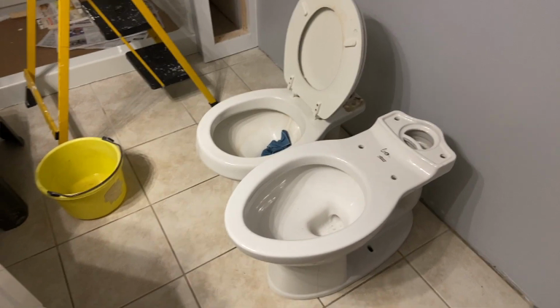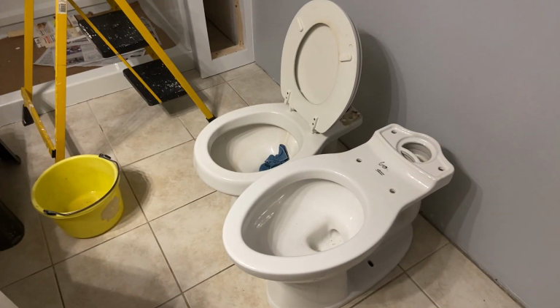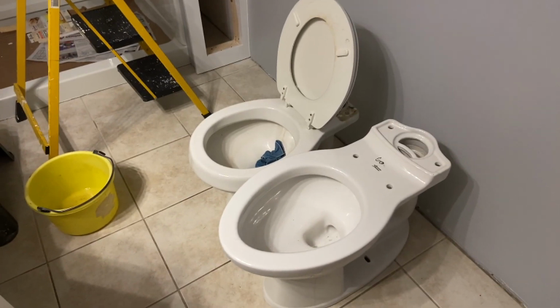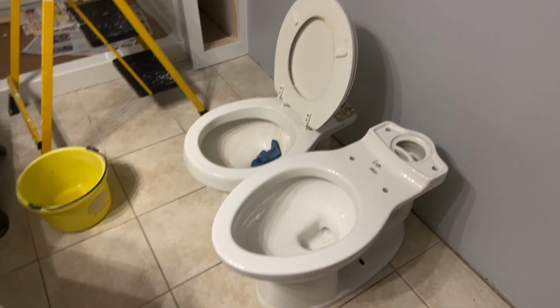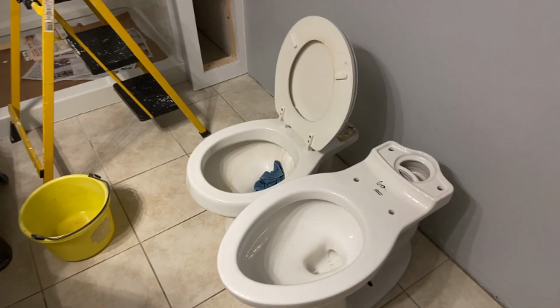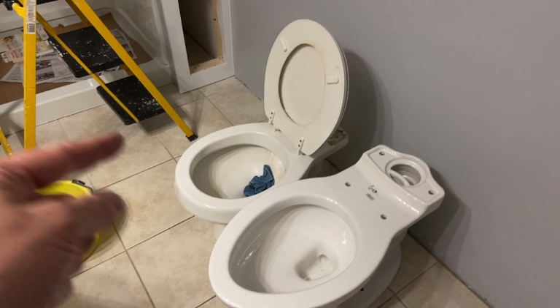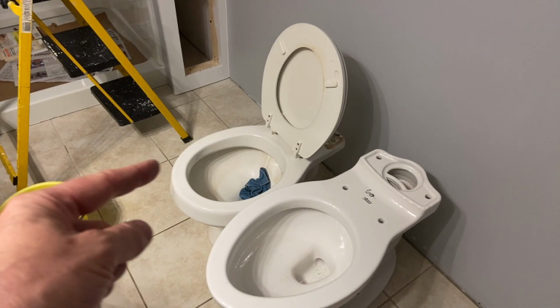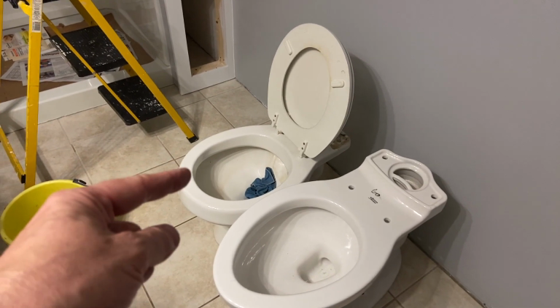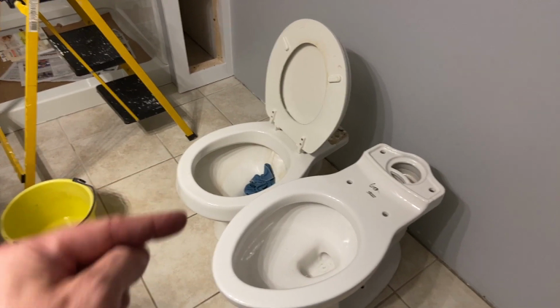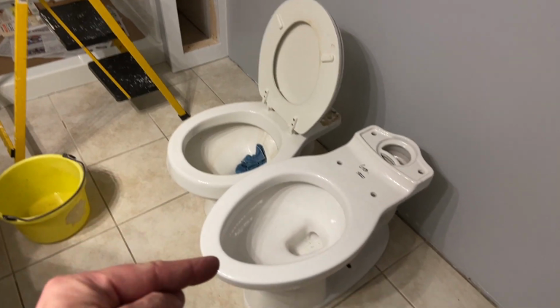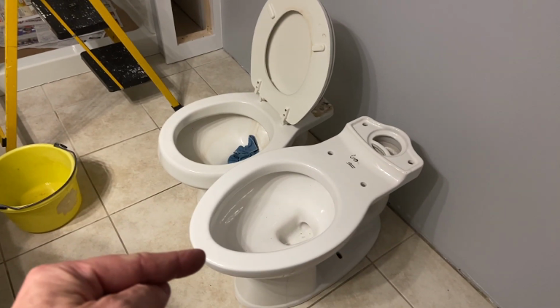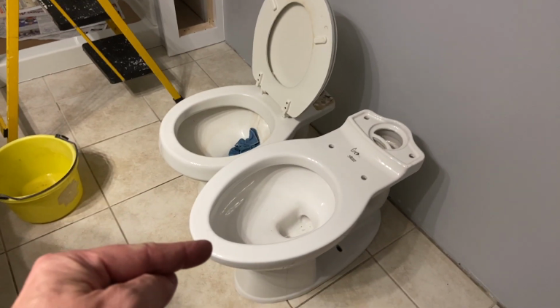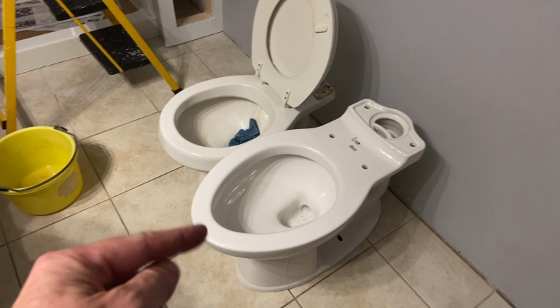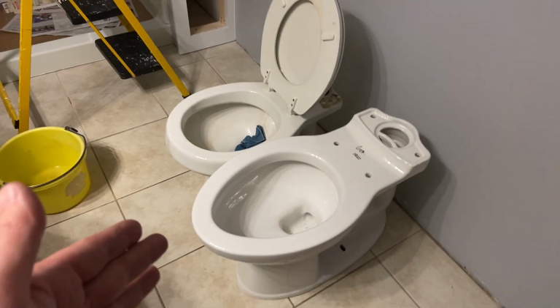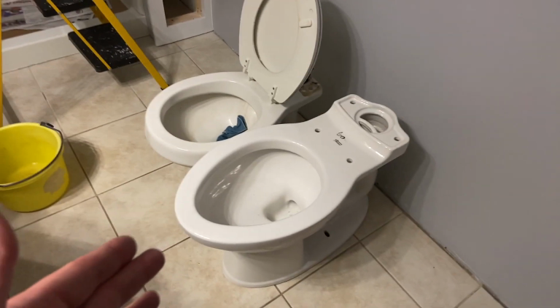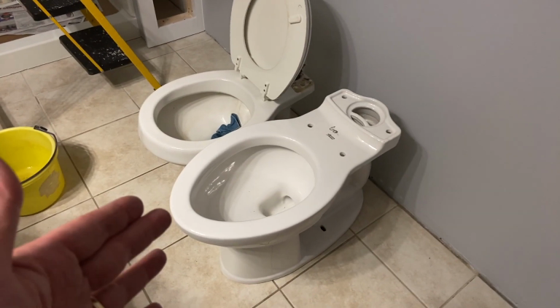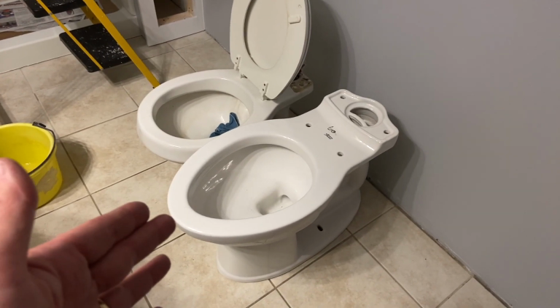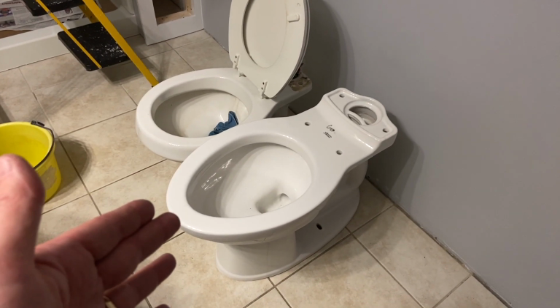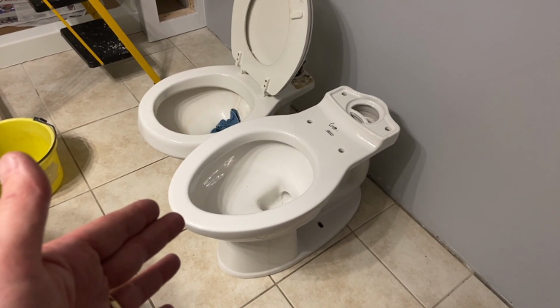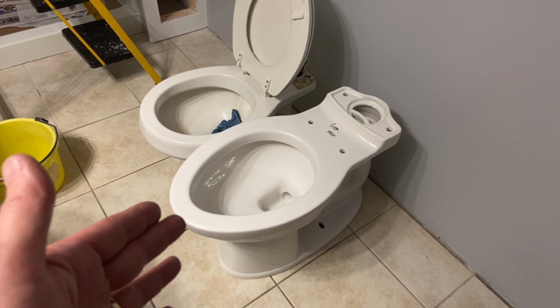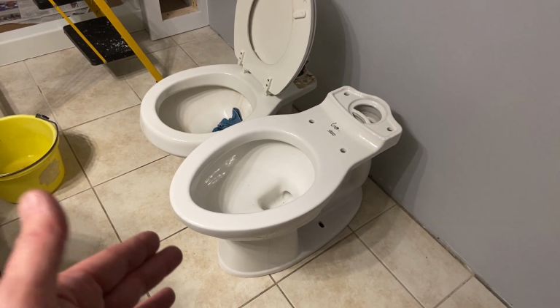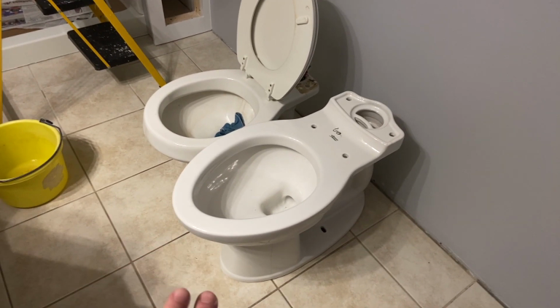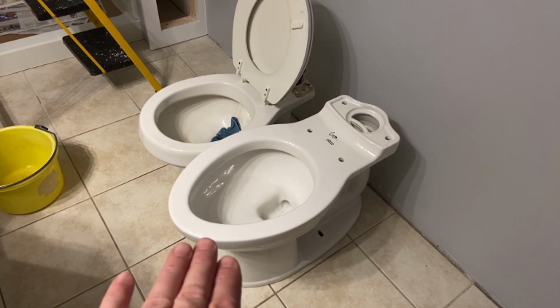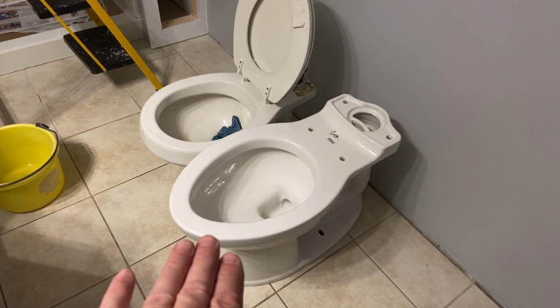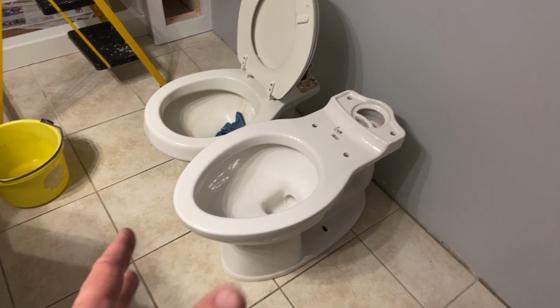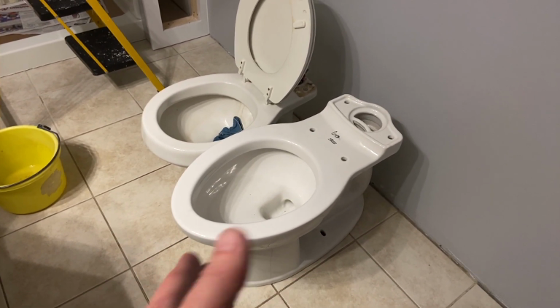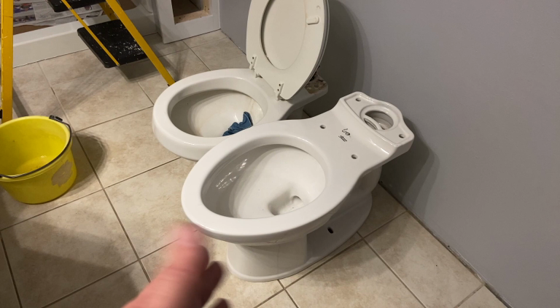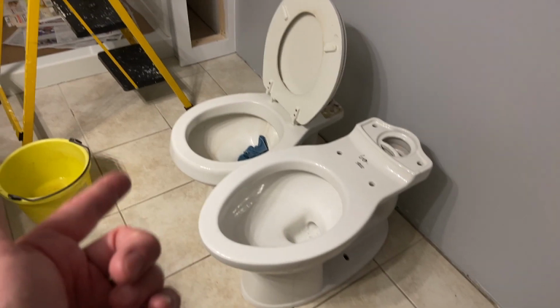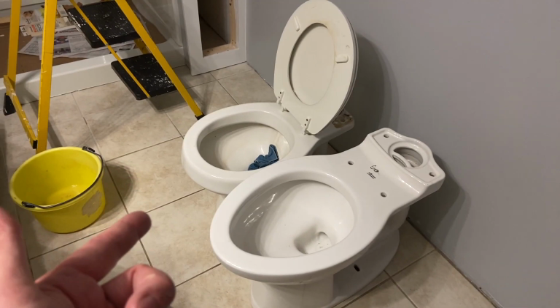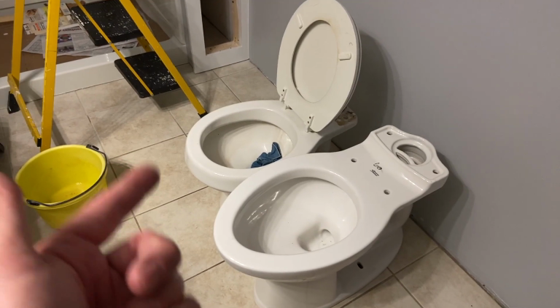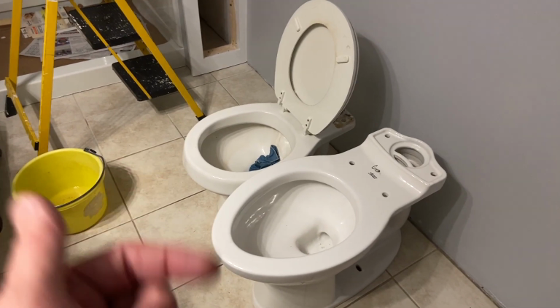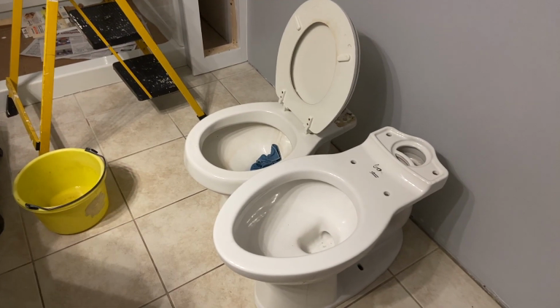Hey, this is John Young. We are going to be replacing an old toilet with a new one. This is an American Standard Titan toilet that we're going to be replacing. It is the tall, elongated version, compared to a shorter round toilet.